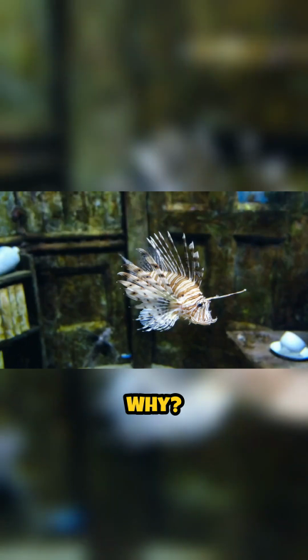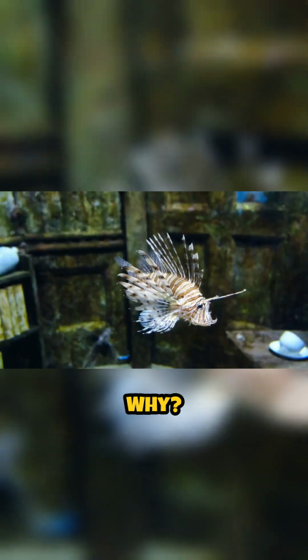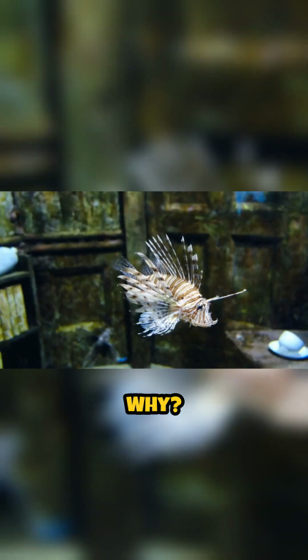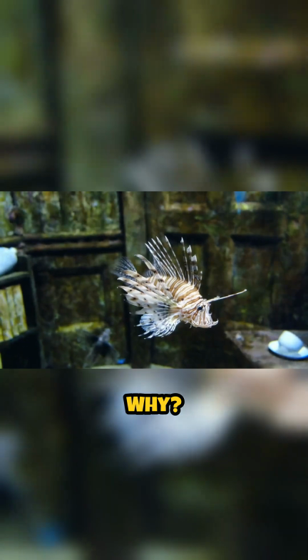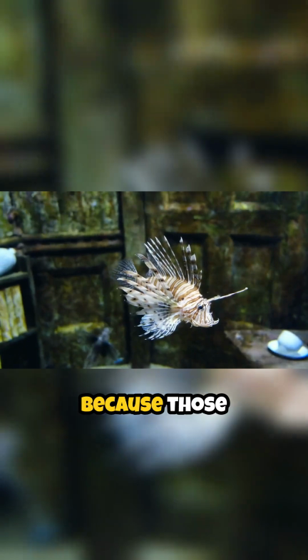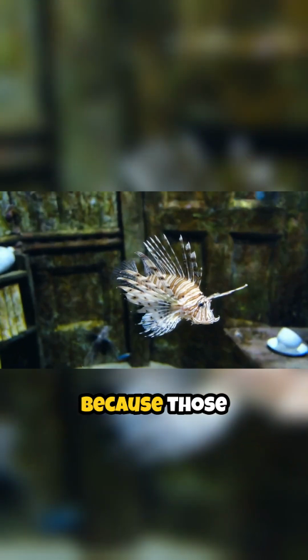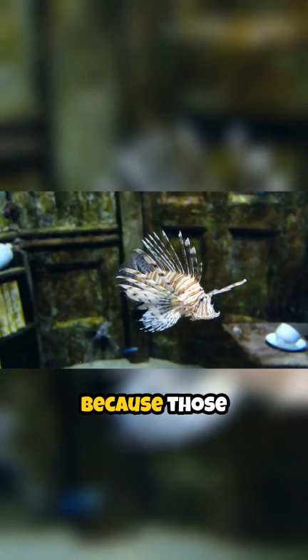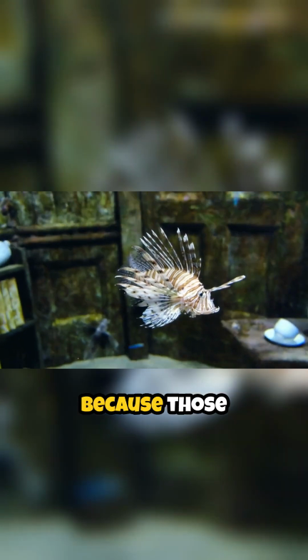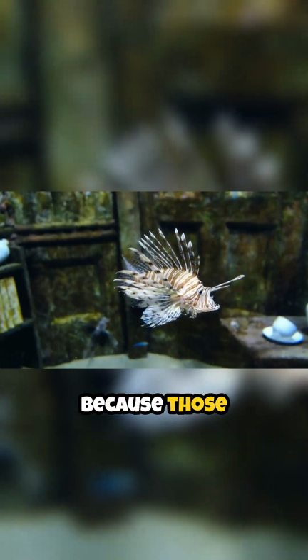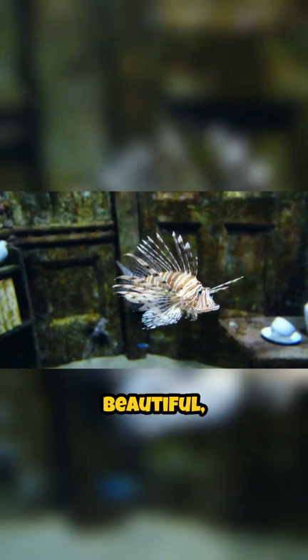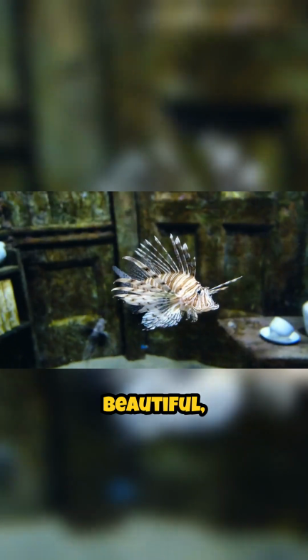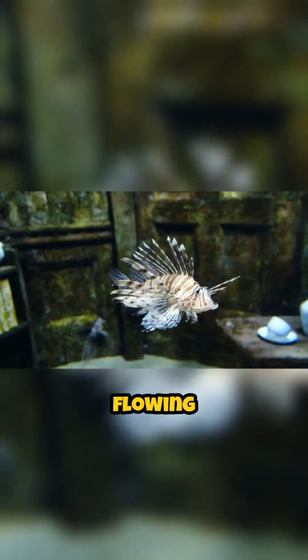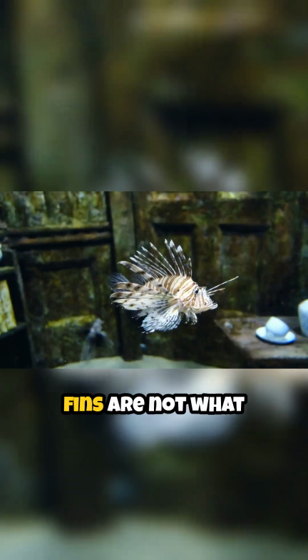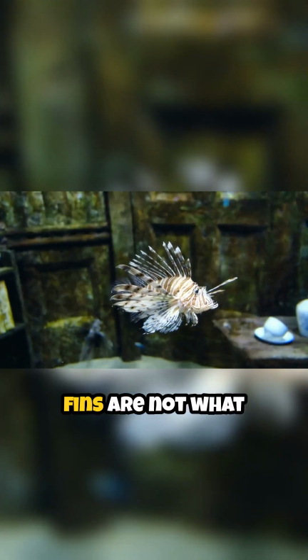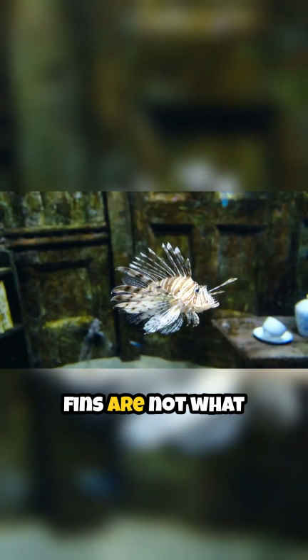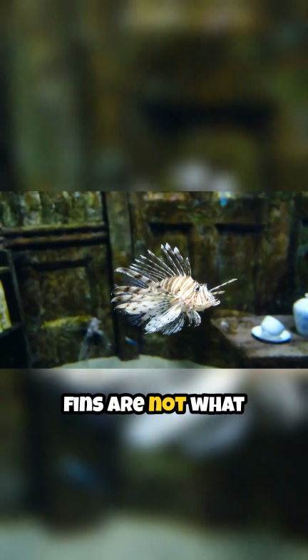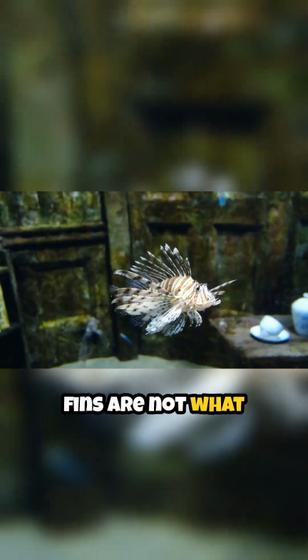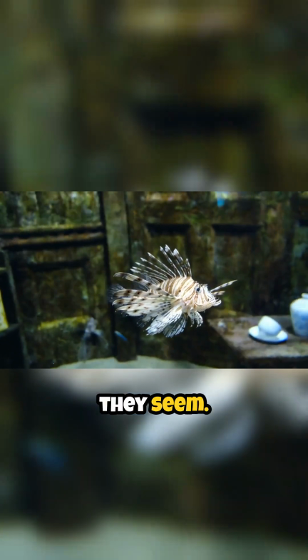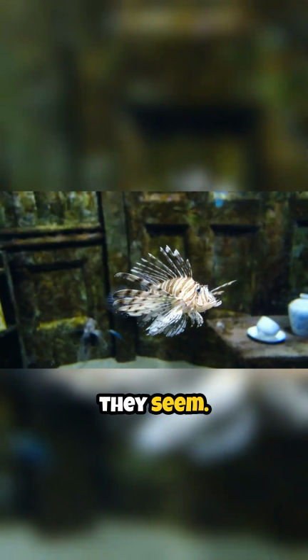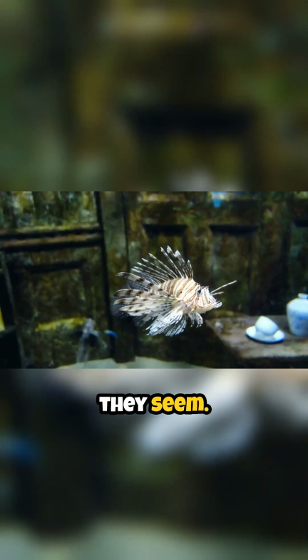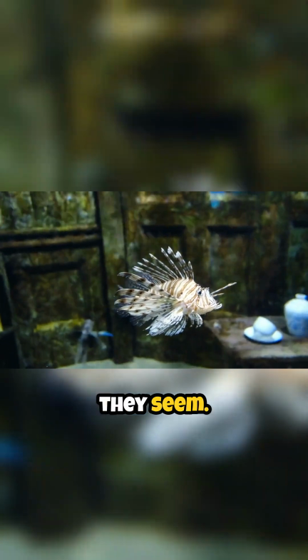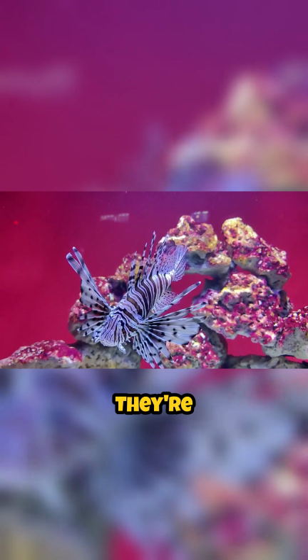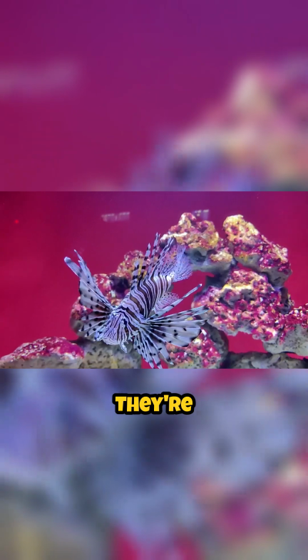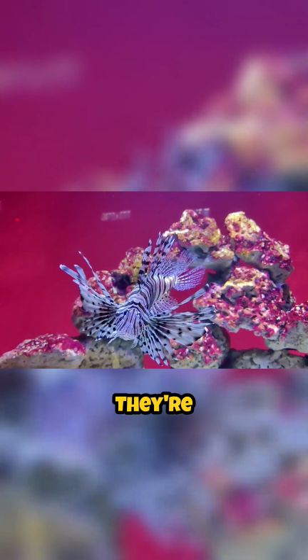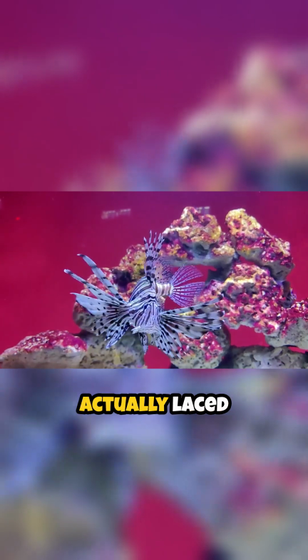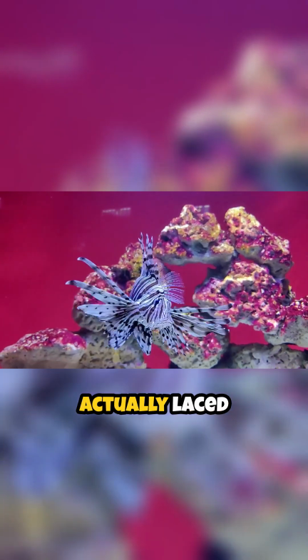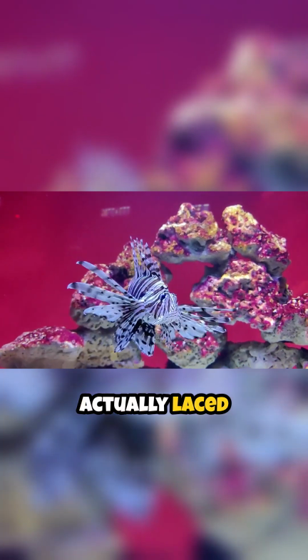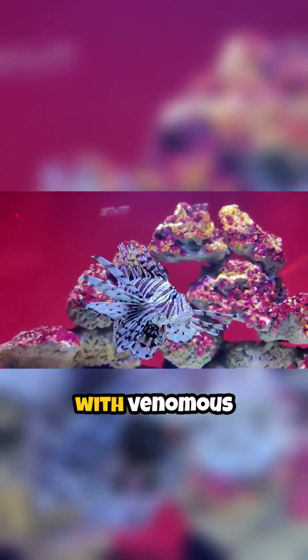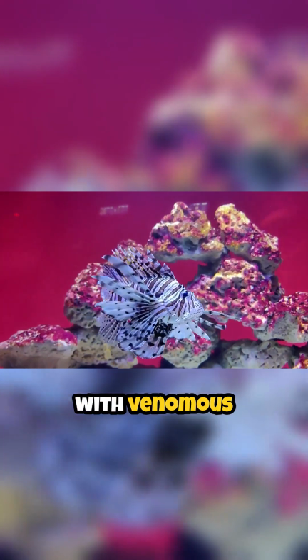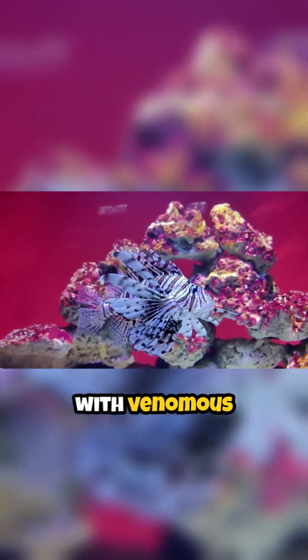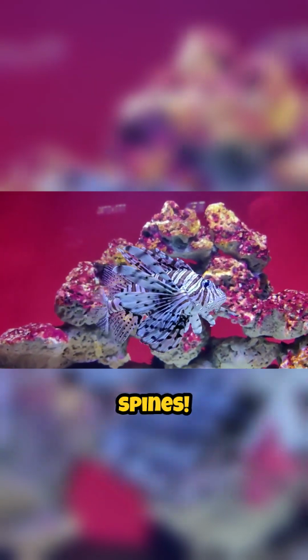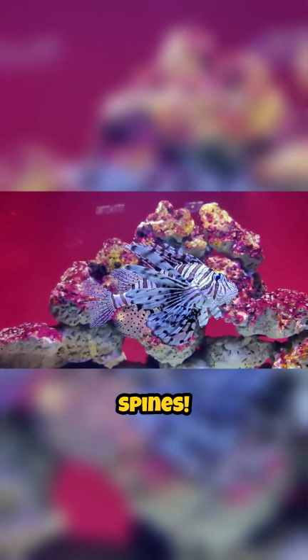Why? Because those beautiful, flowing fins are not what they seem. They're actually laced with venomous spines.